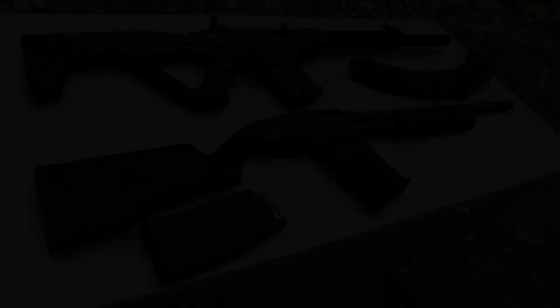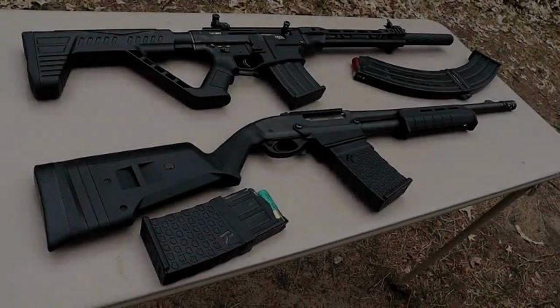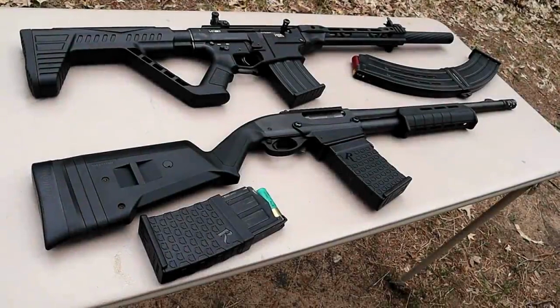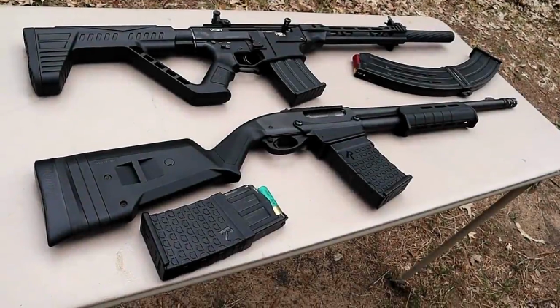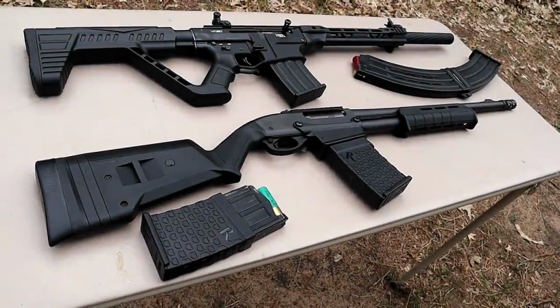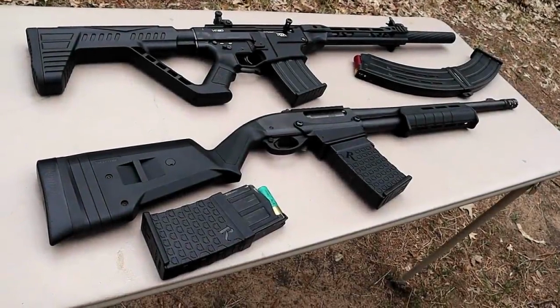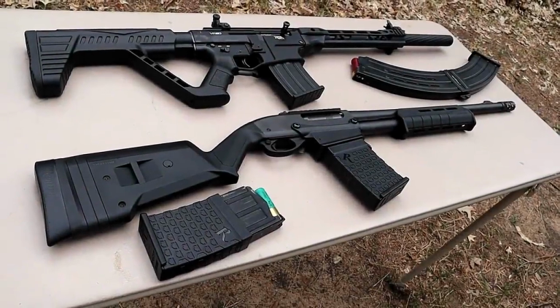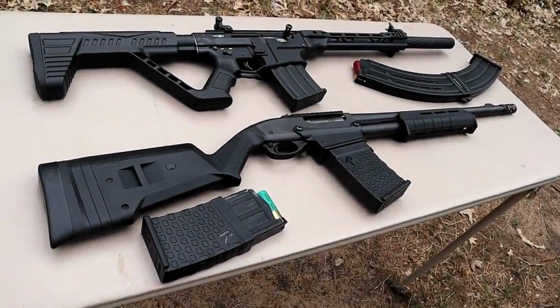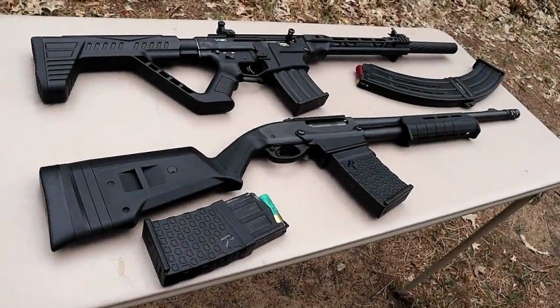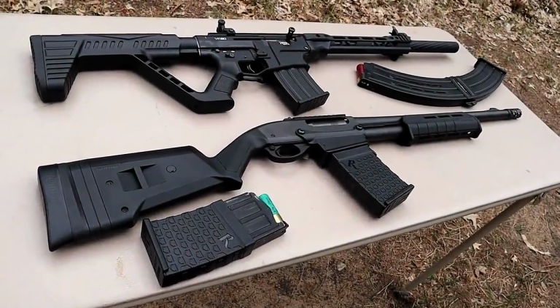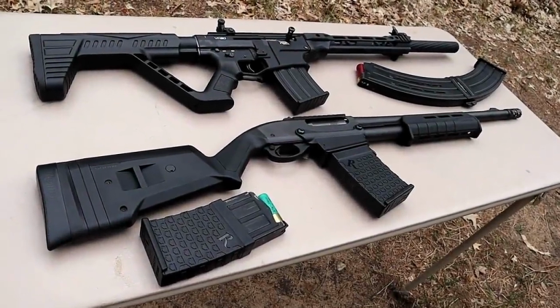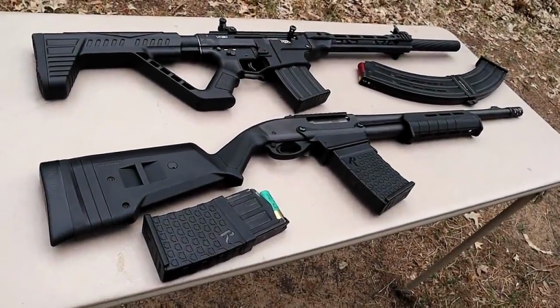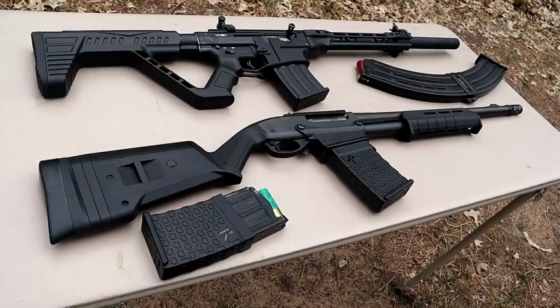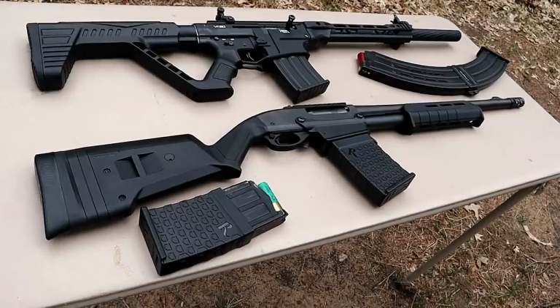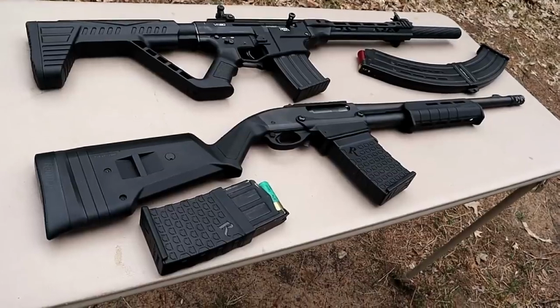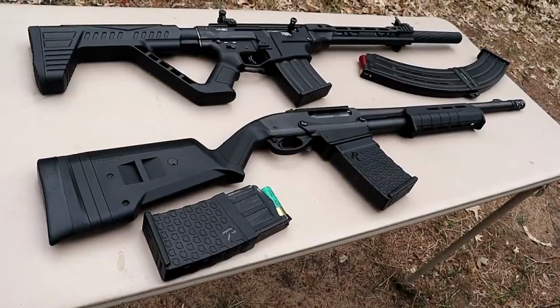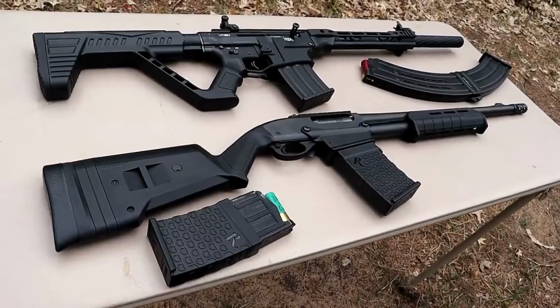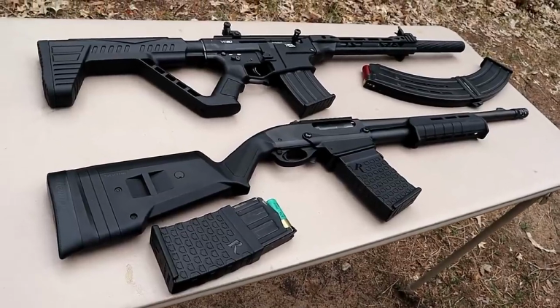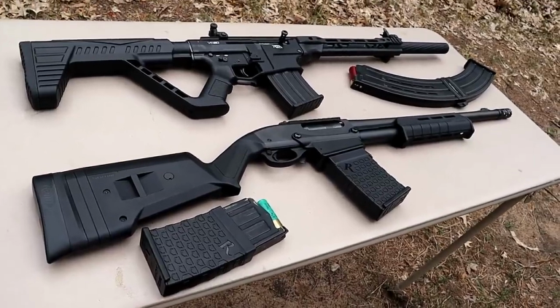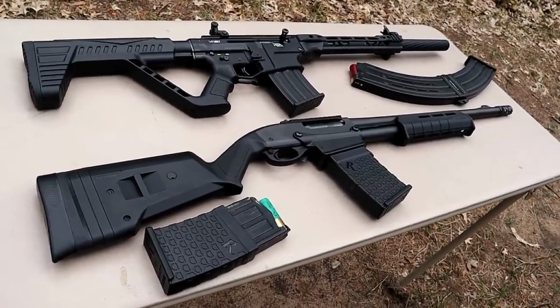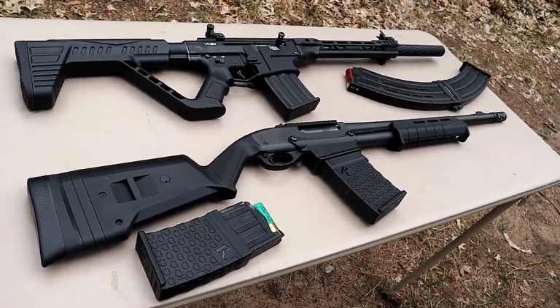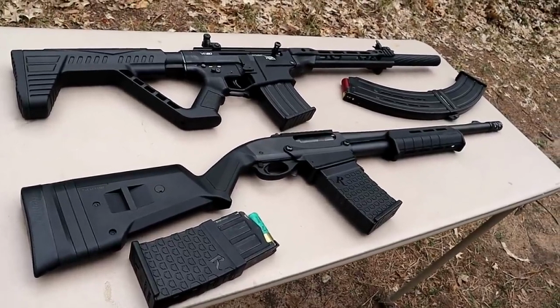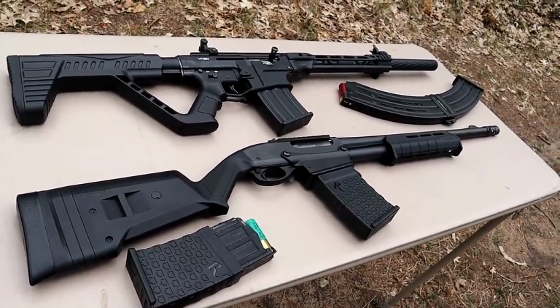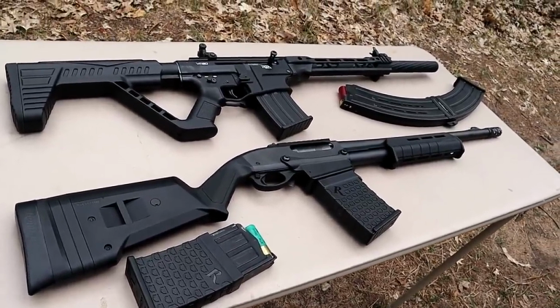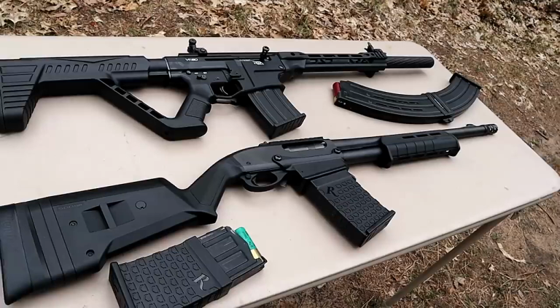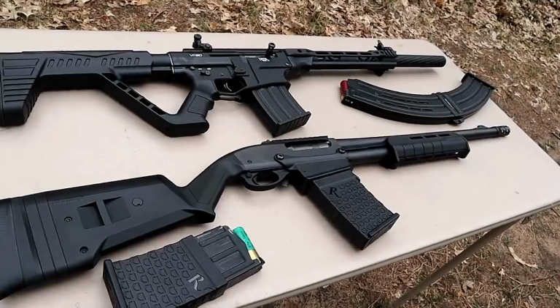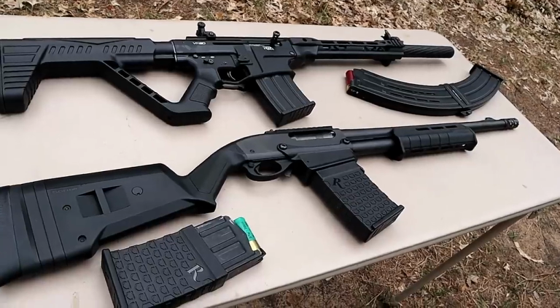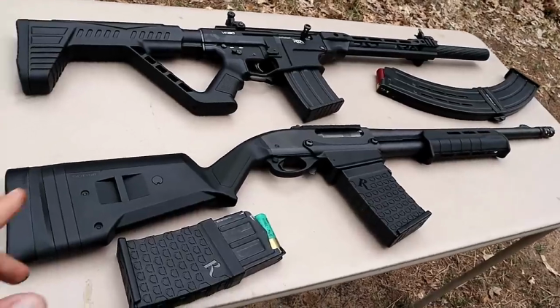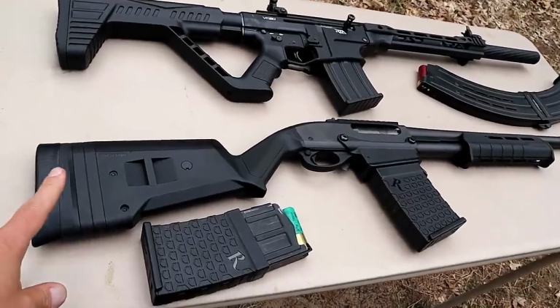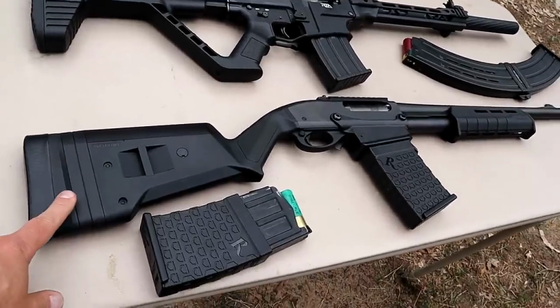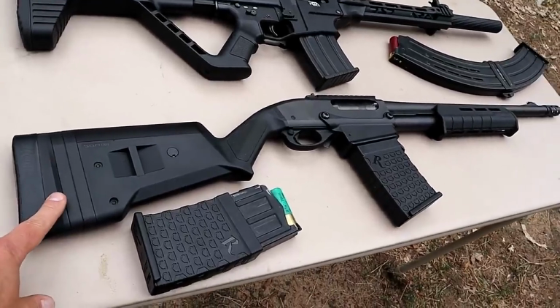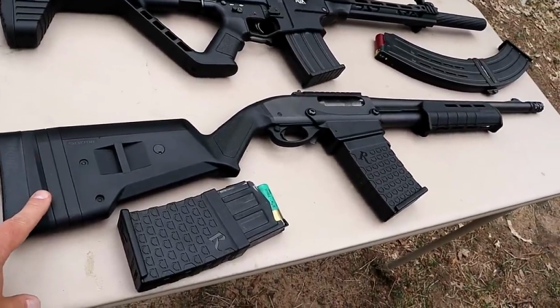Hey there friends, thanks for checking in. The question for today is: do you prefer magazine-fed shotguns? What I have here are two 12-gauge shotguns, both magazine-fed, also known as box-fed shotguns.